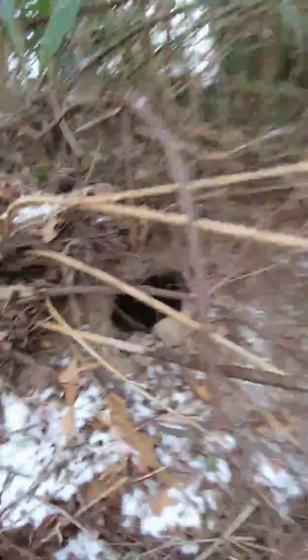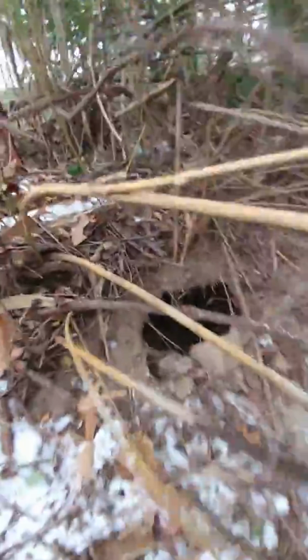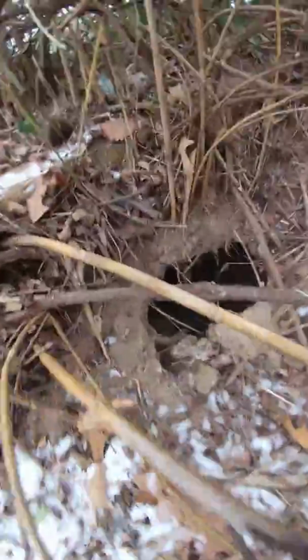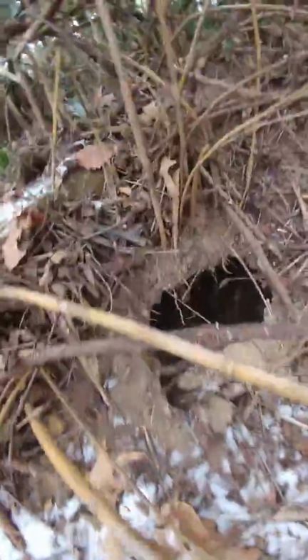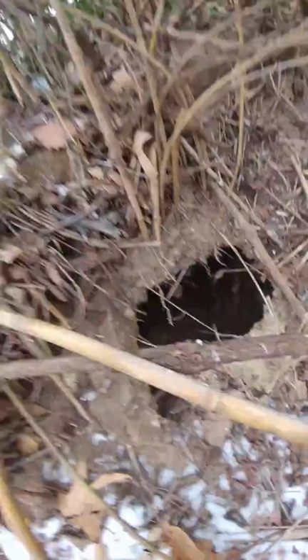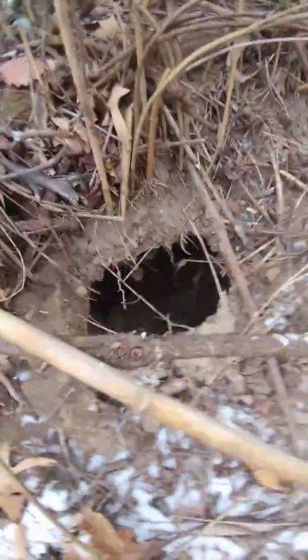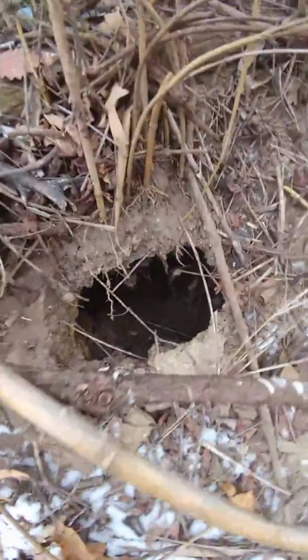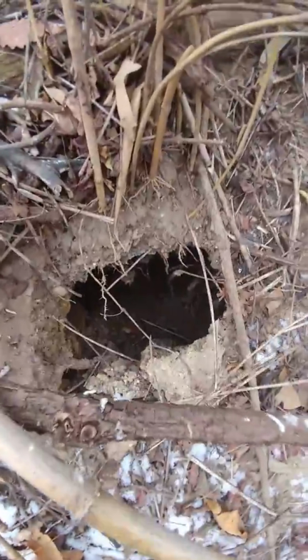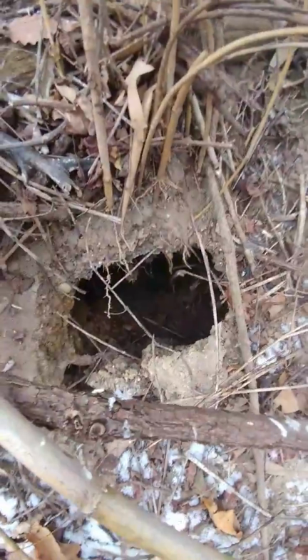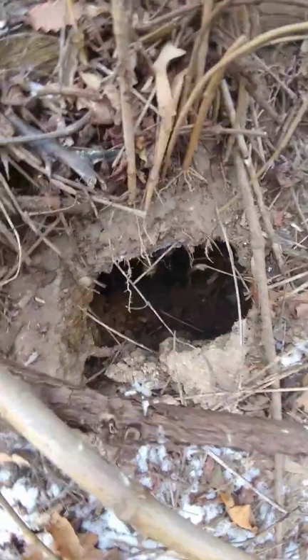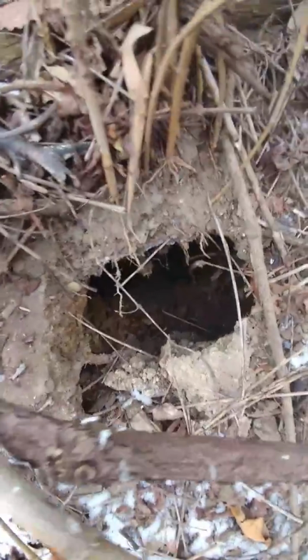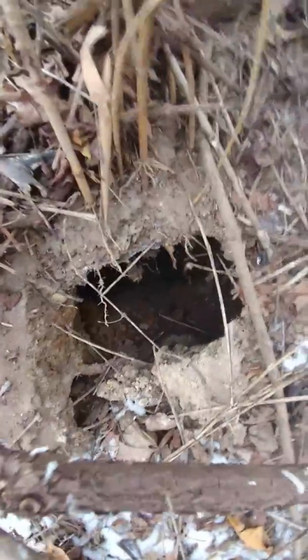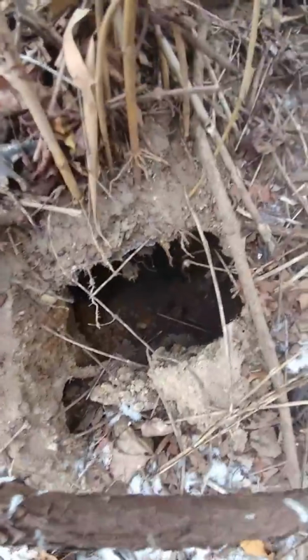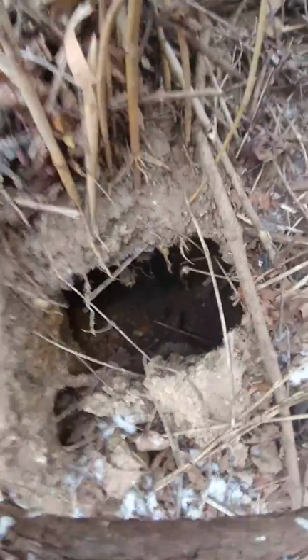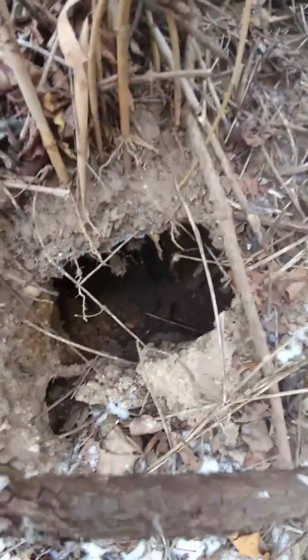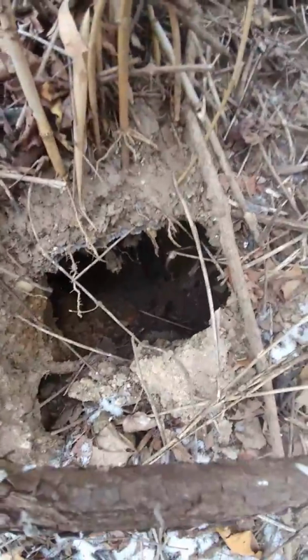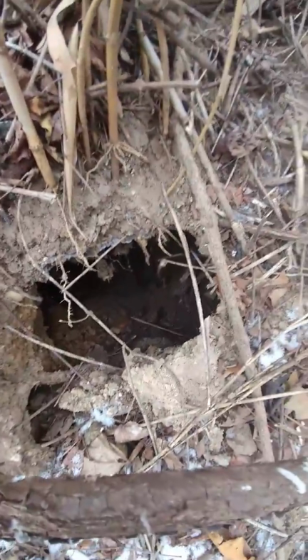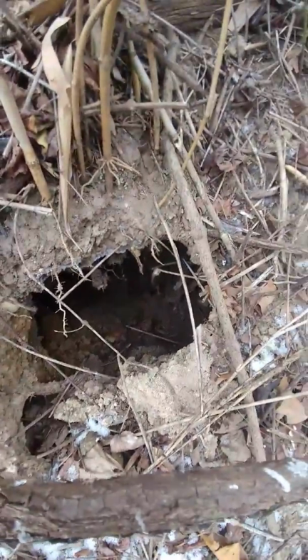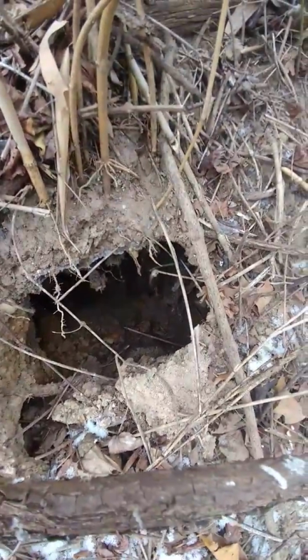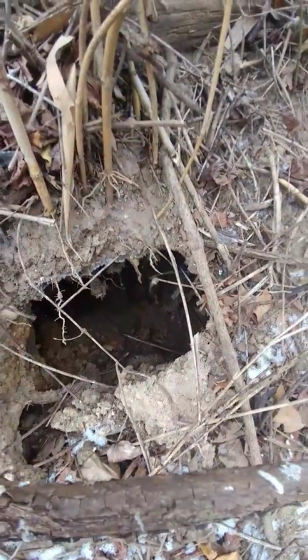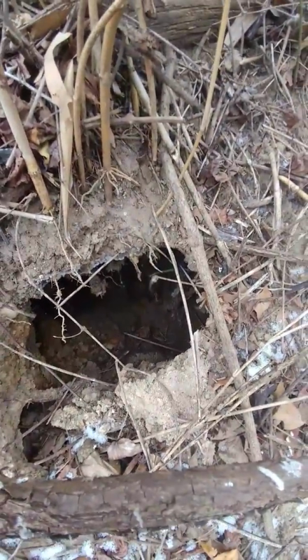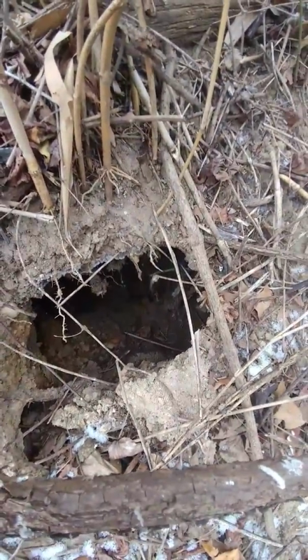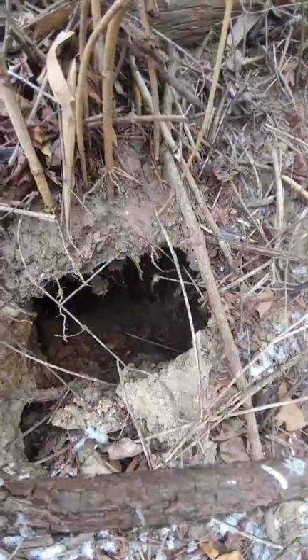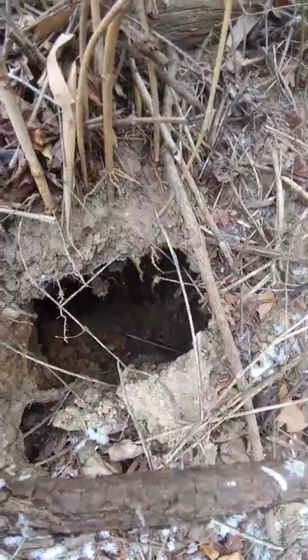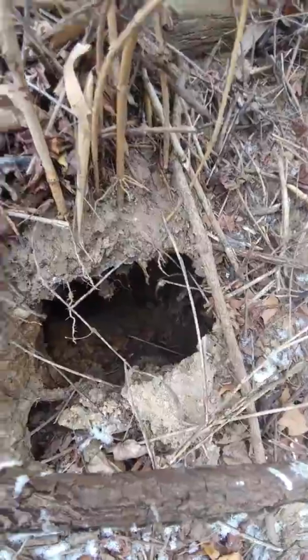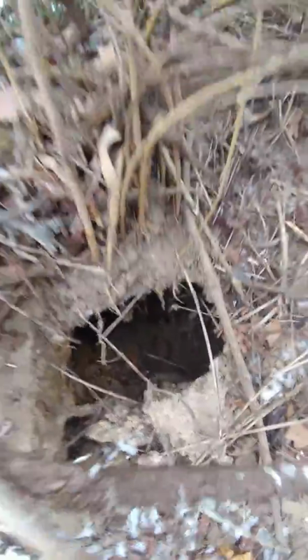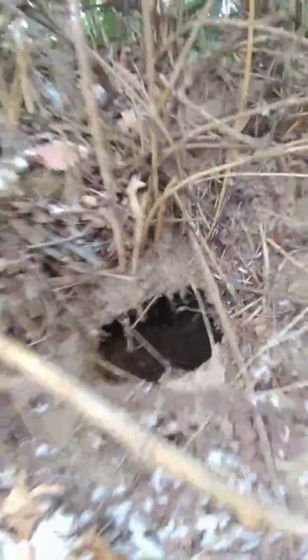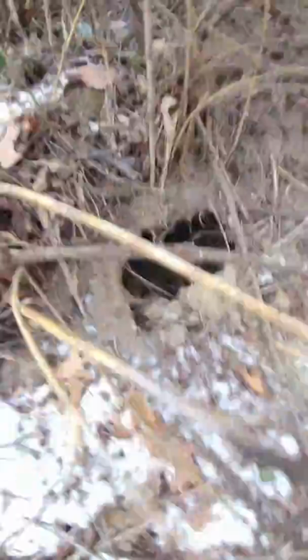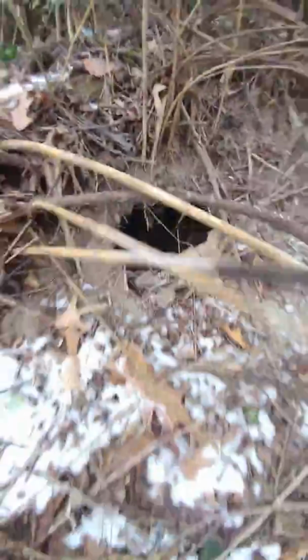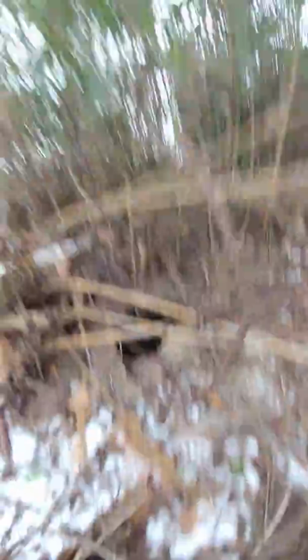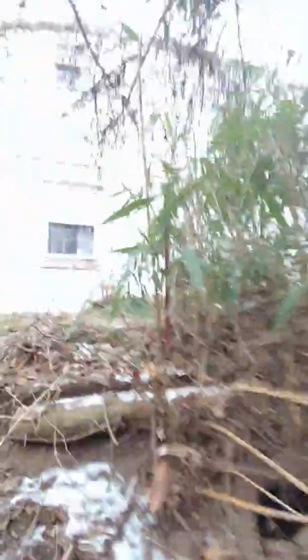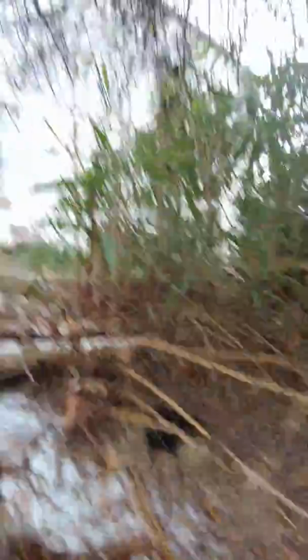That's like a piece of bamboo all the way down in that hole, right there. And yeah, it's deep.